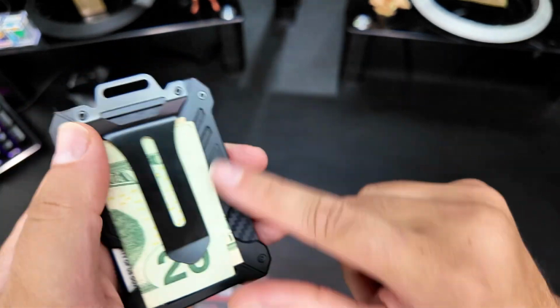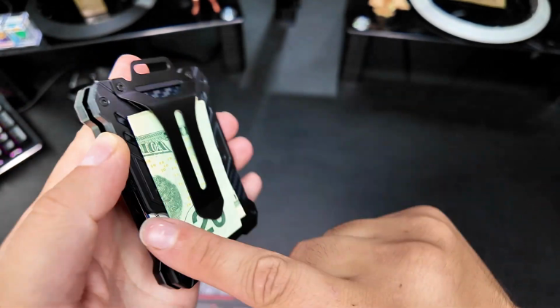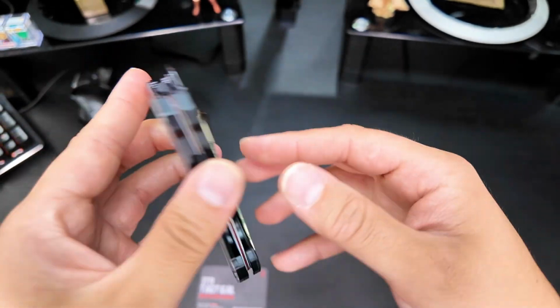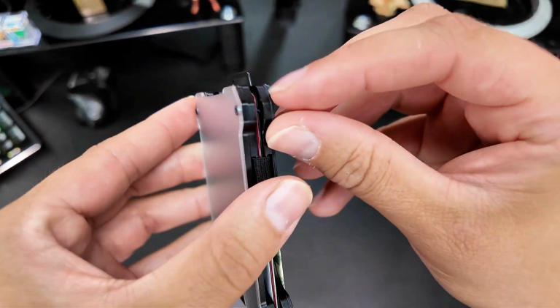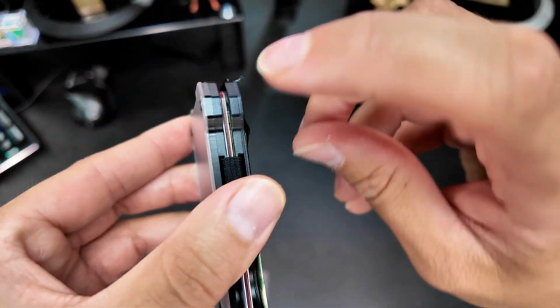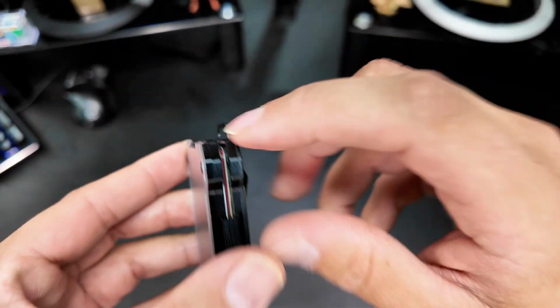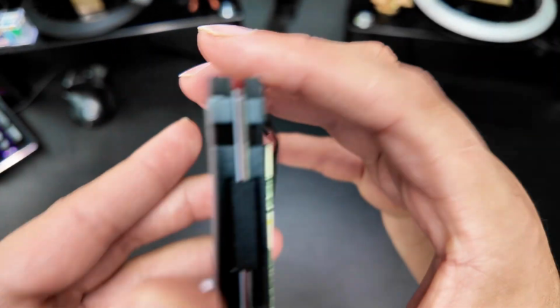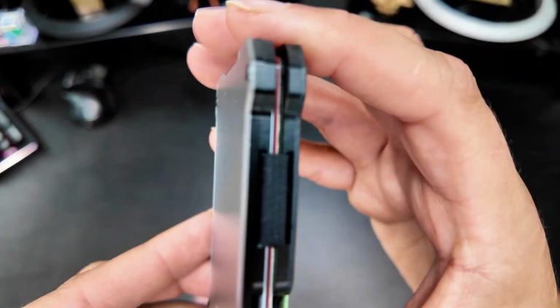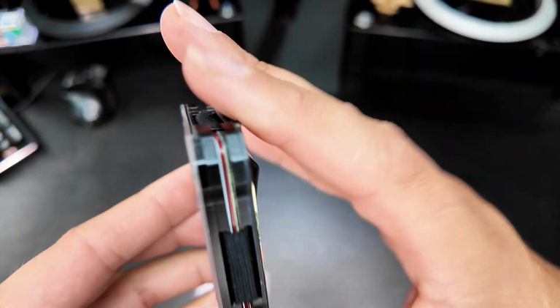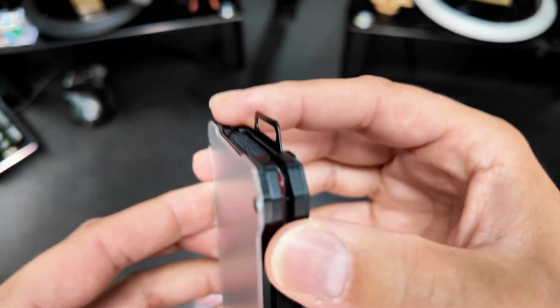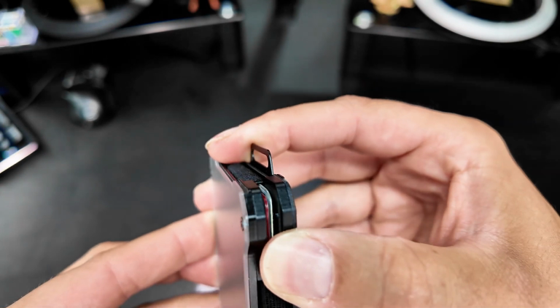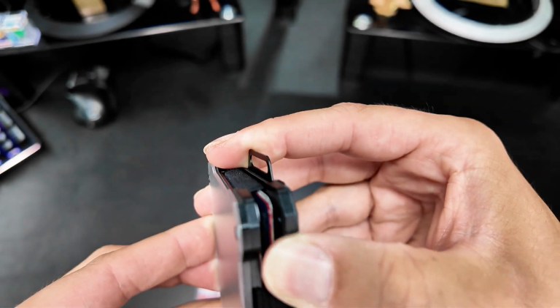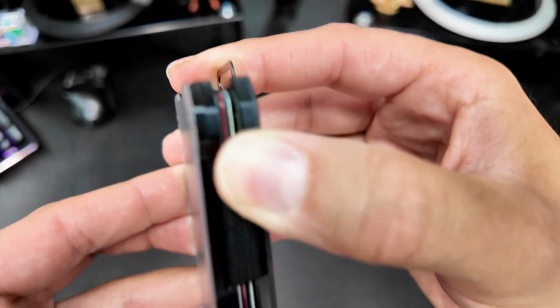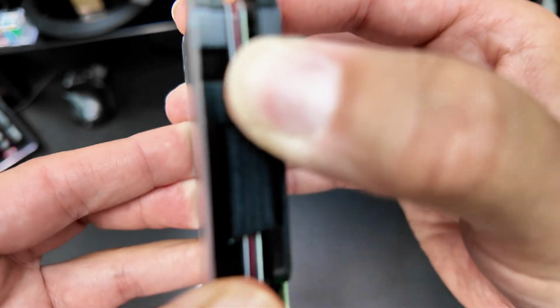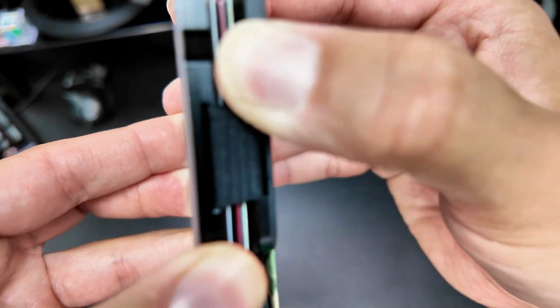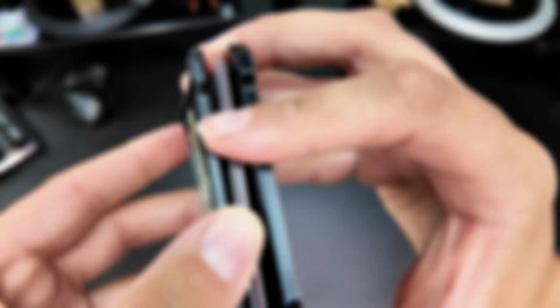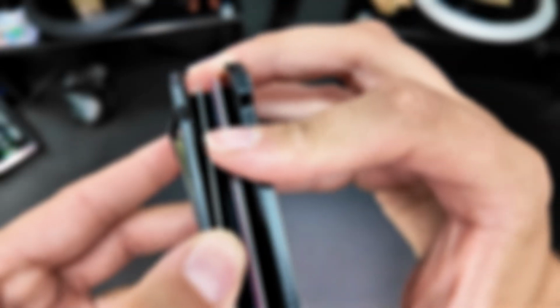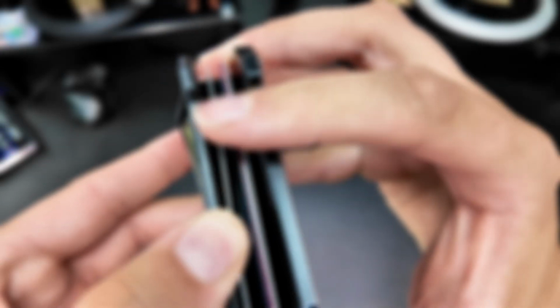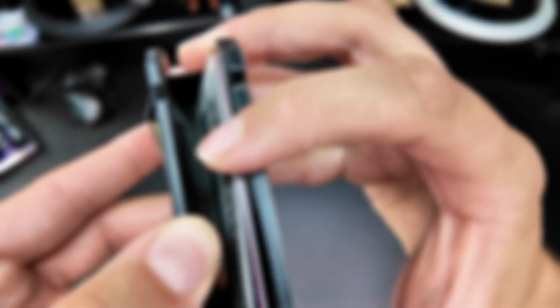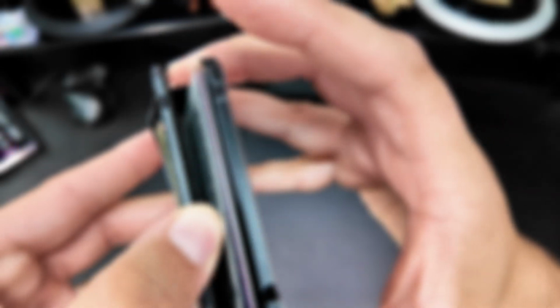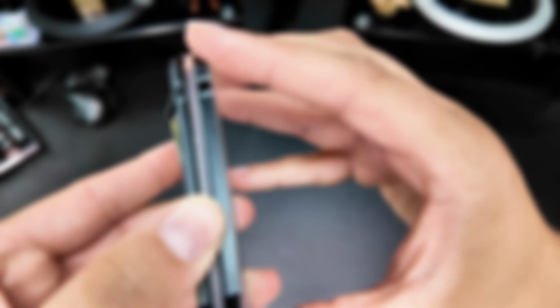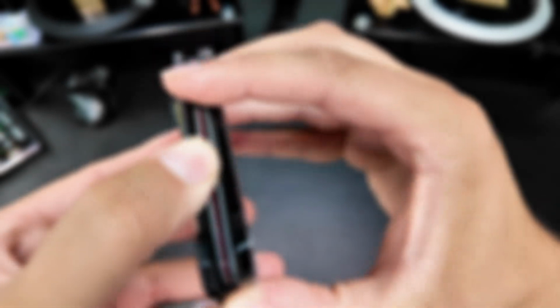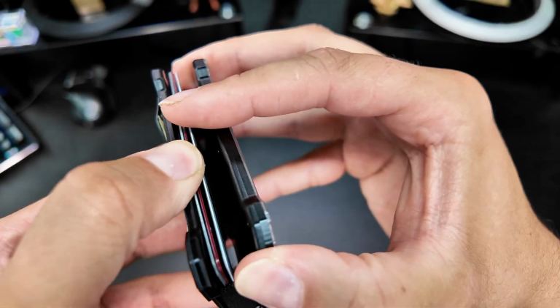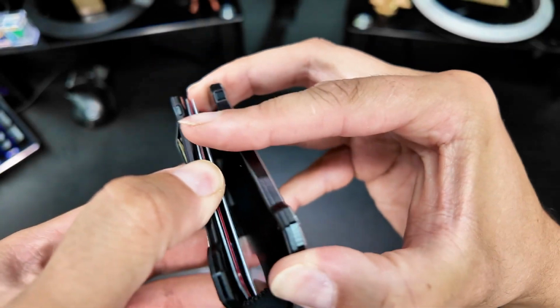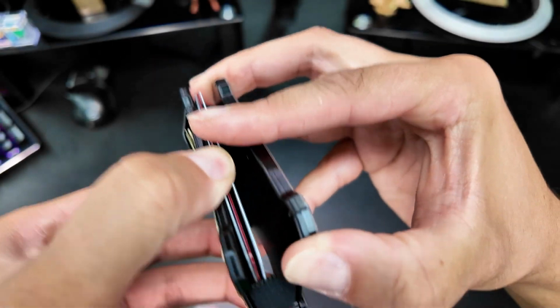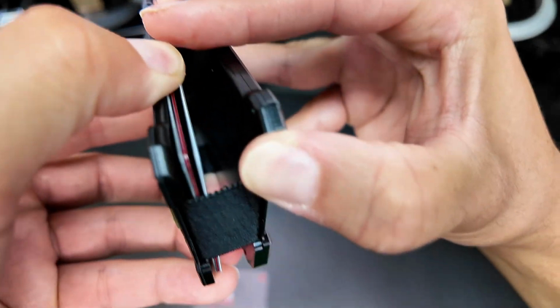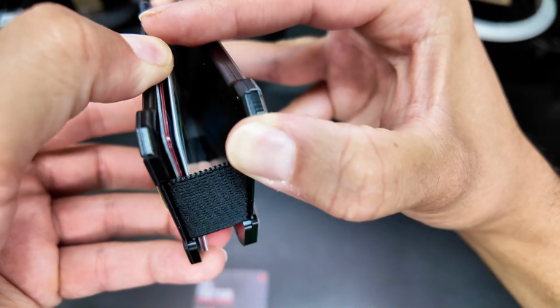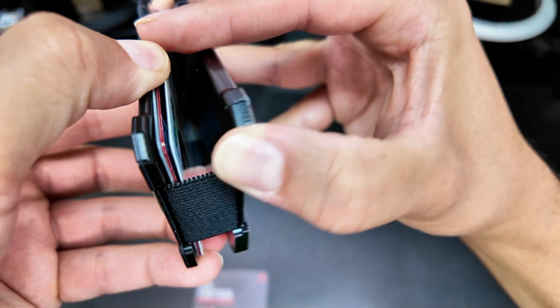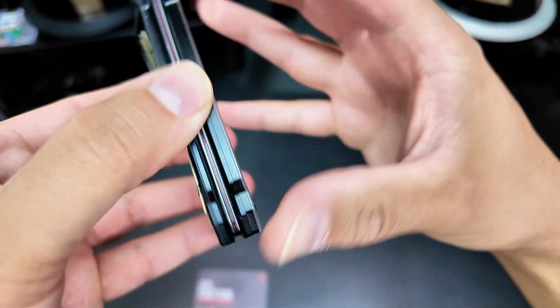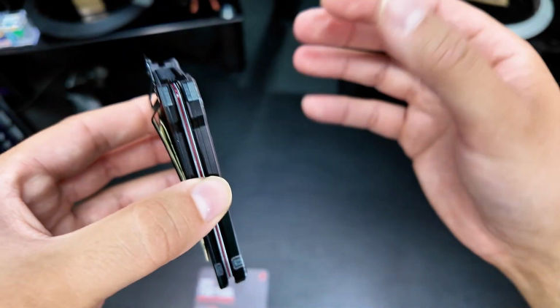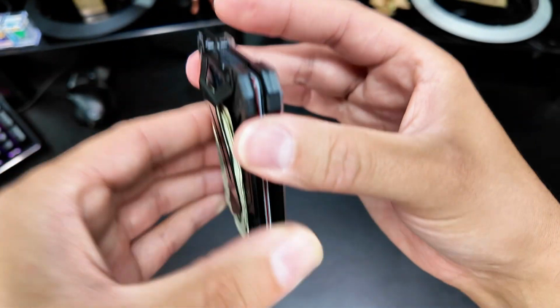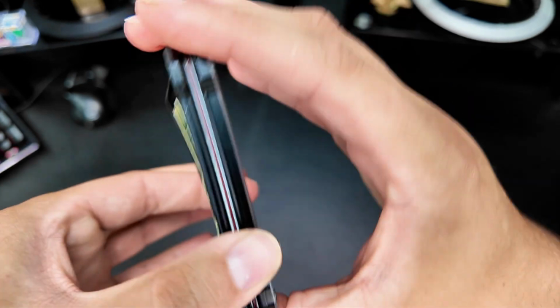You have a really cool design with this wallet. The elastic allows it to hold up to 15 cards — you can stretch it apart and then it snaps and holds it all together.